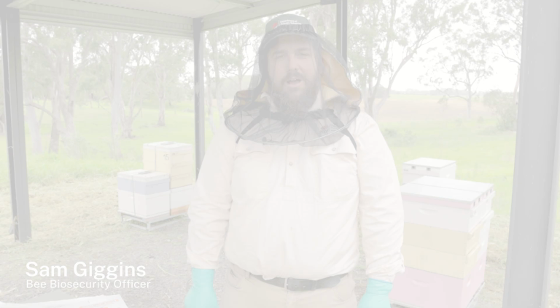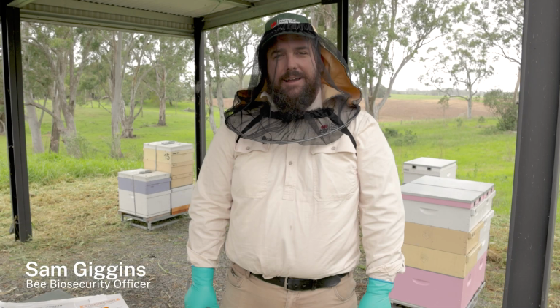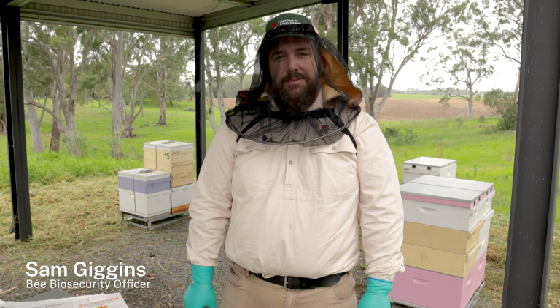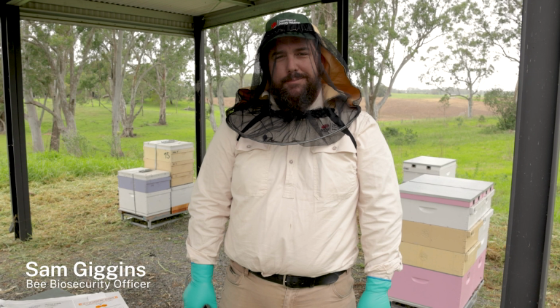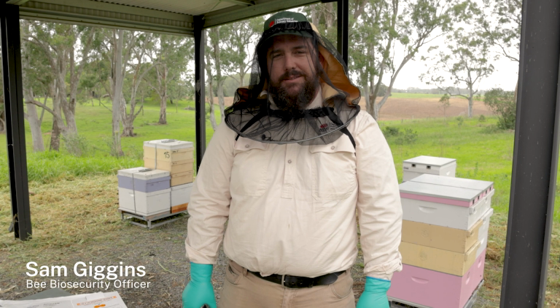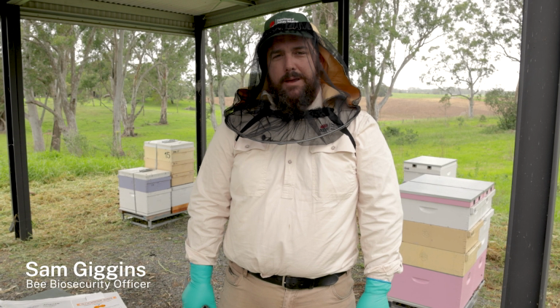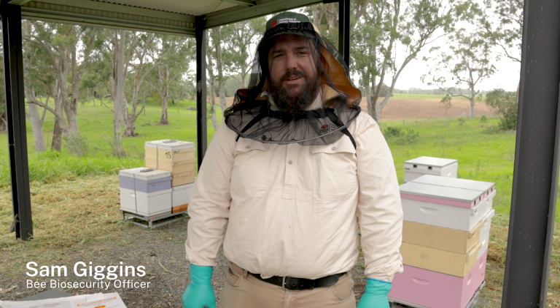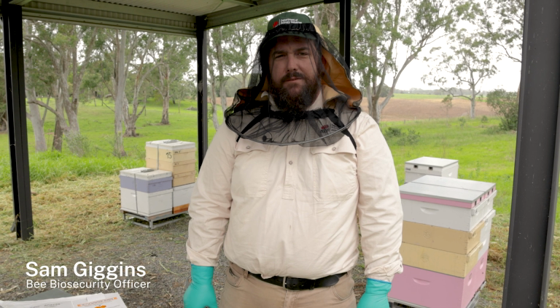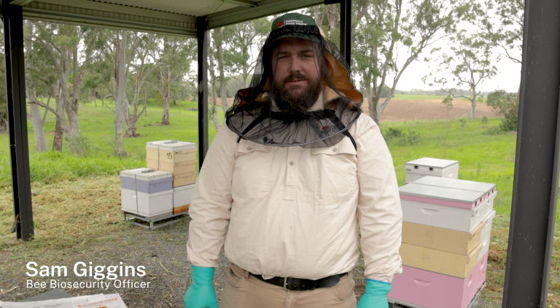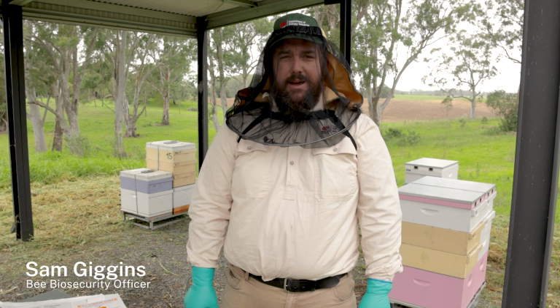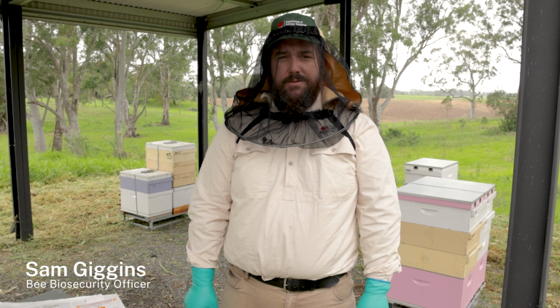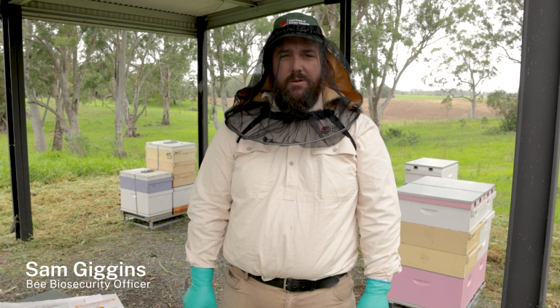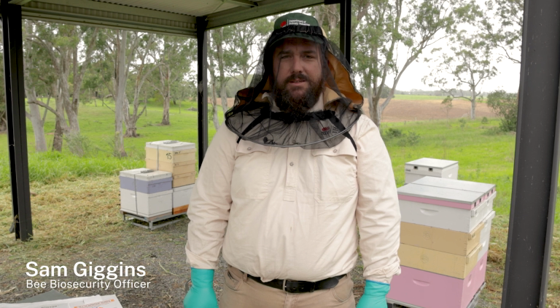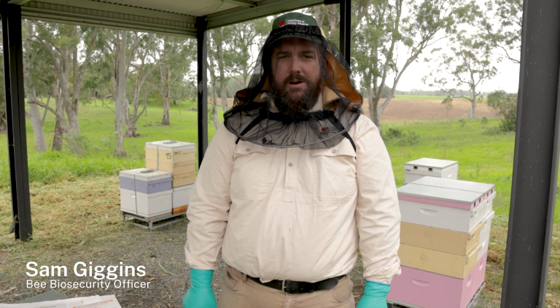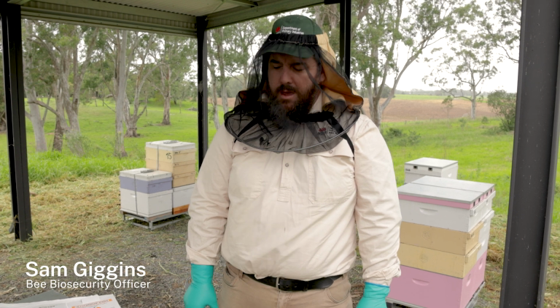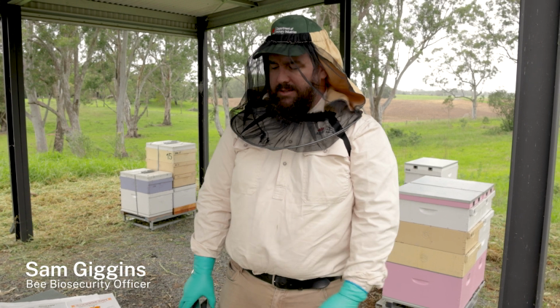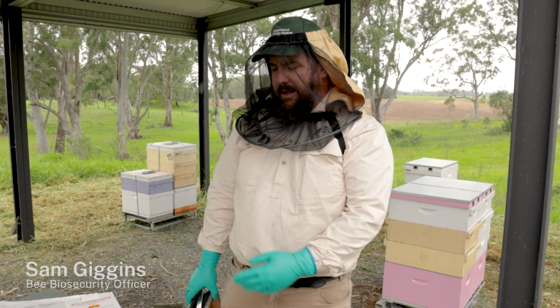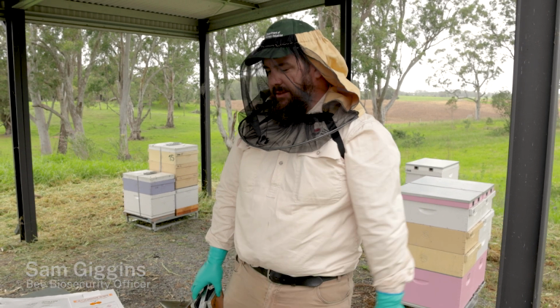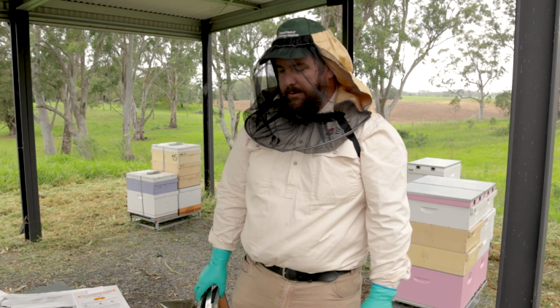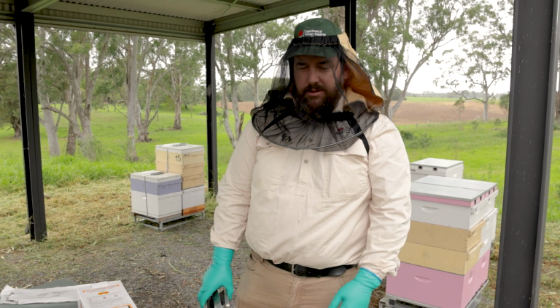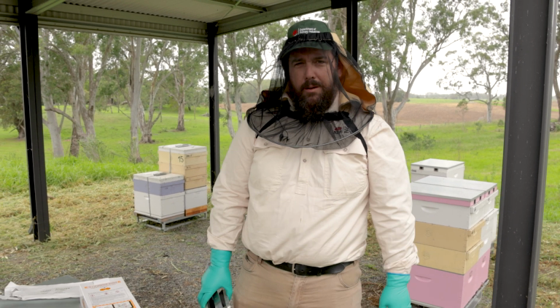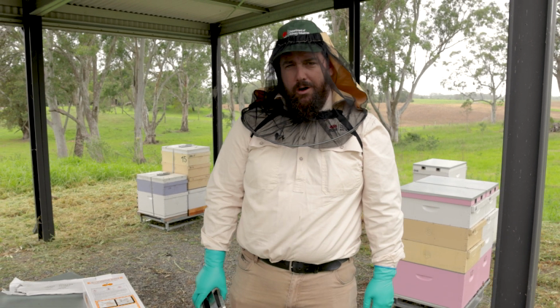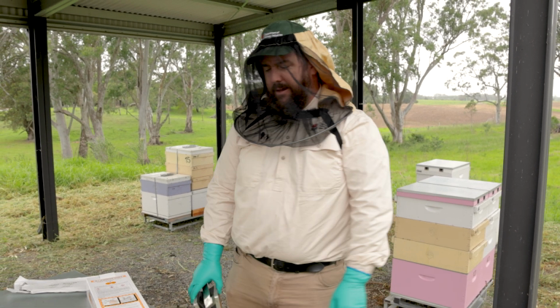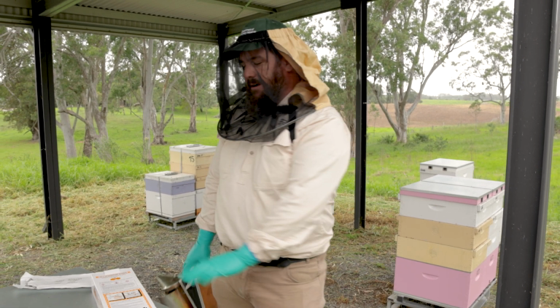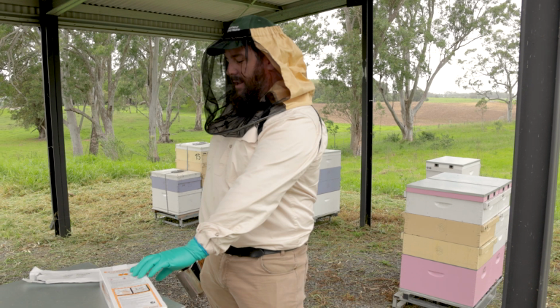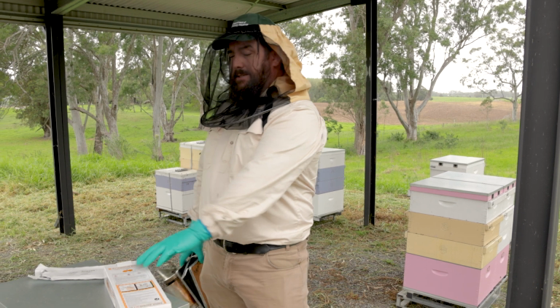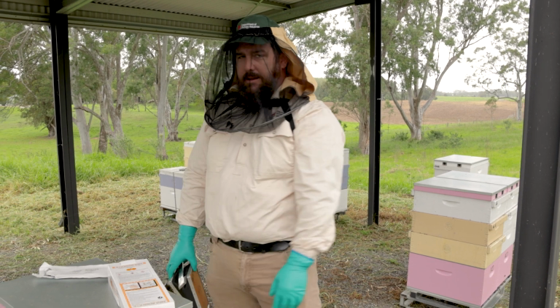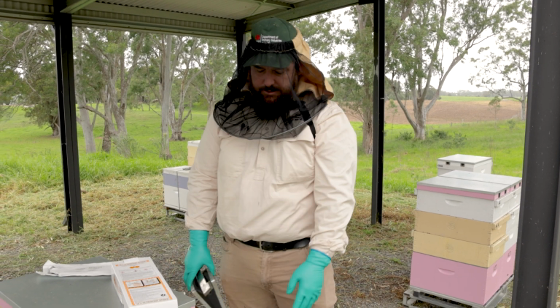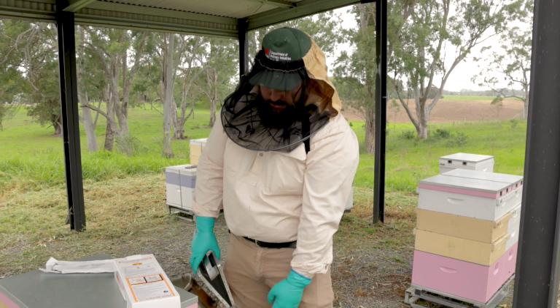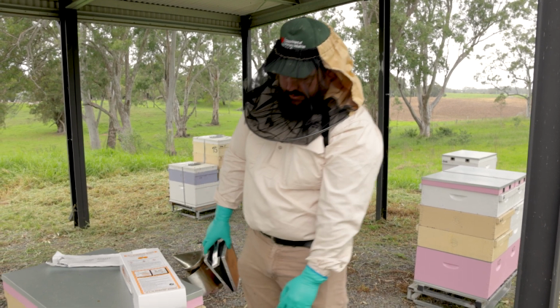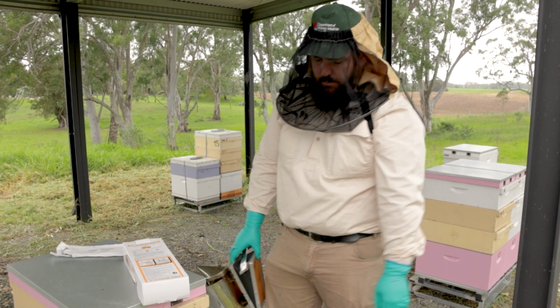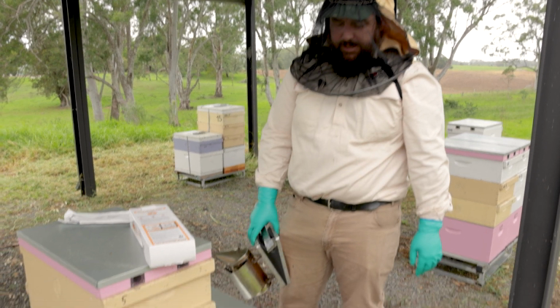Hi, I'm Sam Jiggins, Bee Biosecurity Officer Surveillance, New South Wales DPI. Today we're going to go through the deployment of the Corasid Apistan into this brood box here.